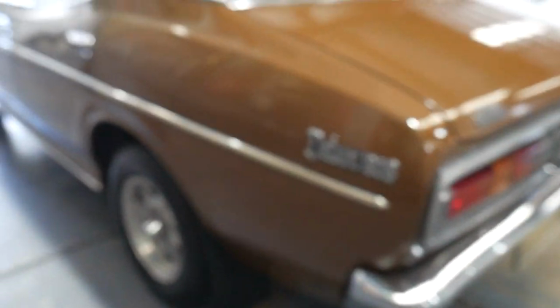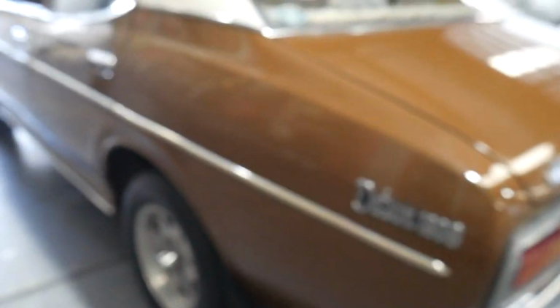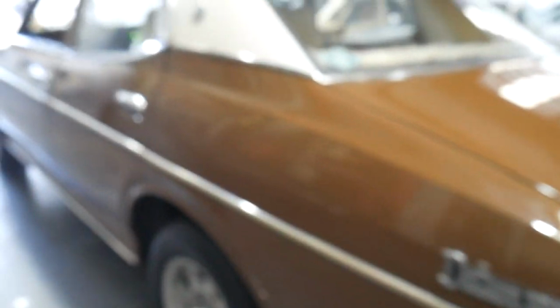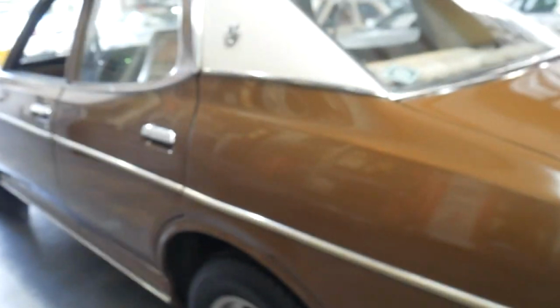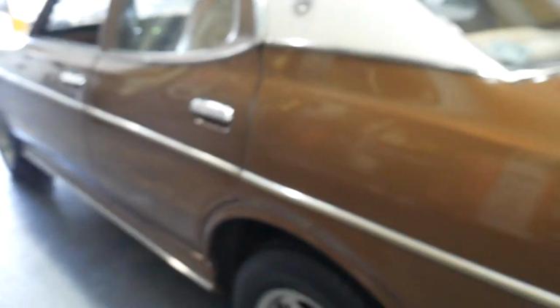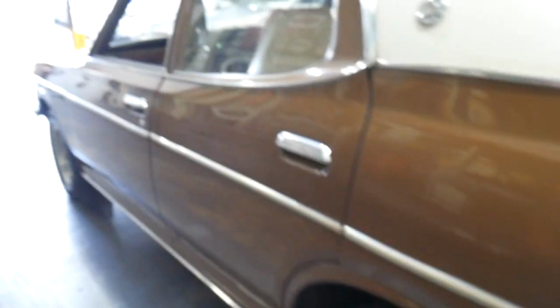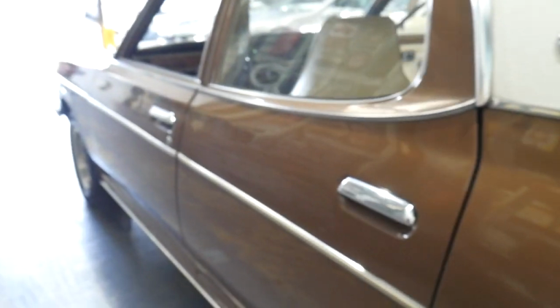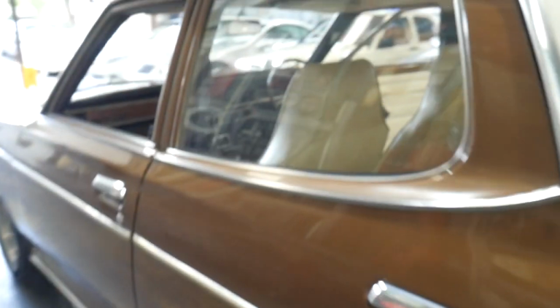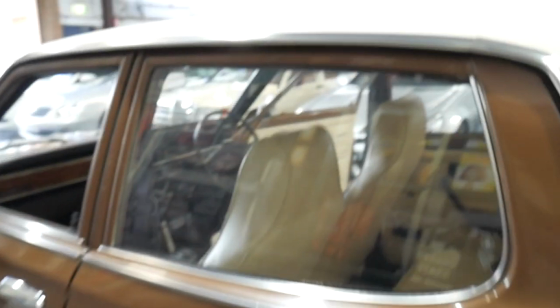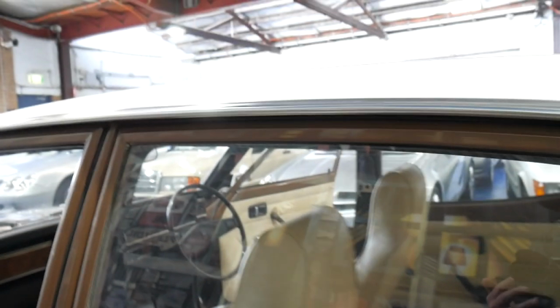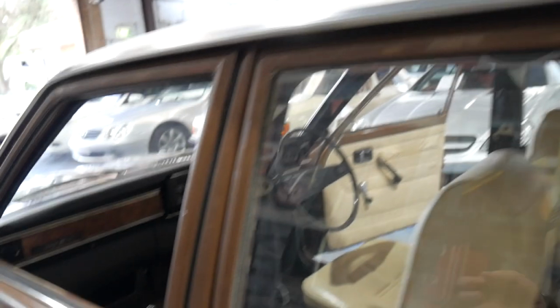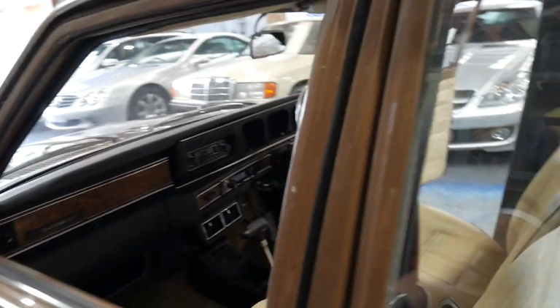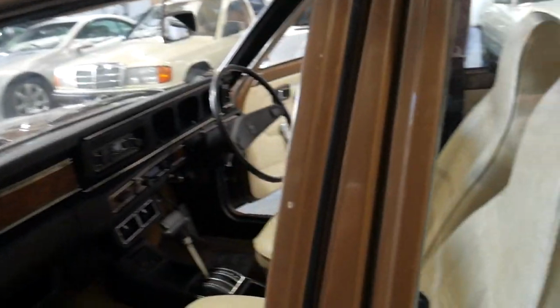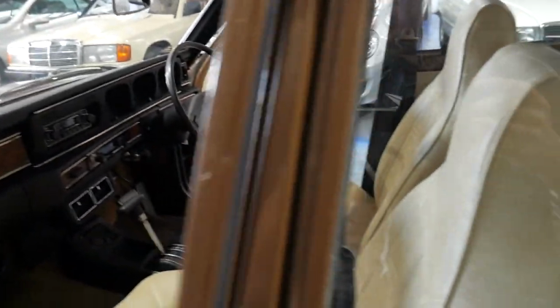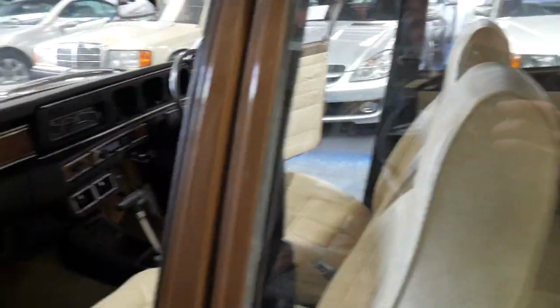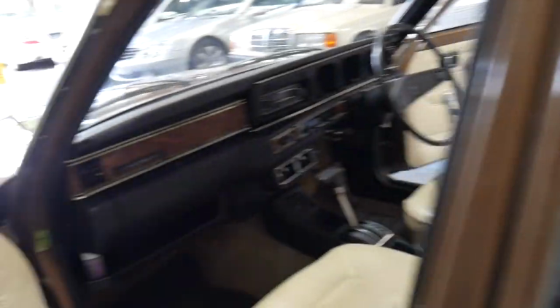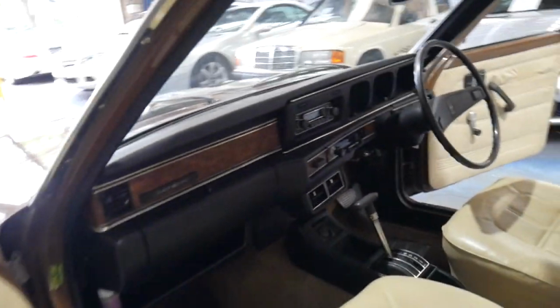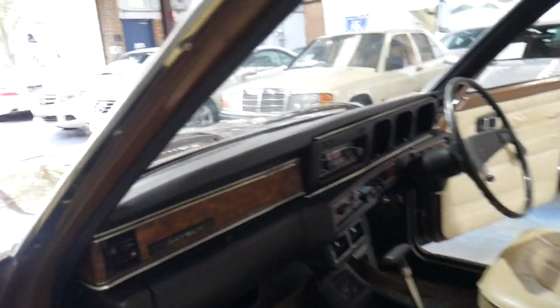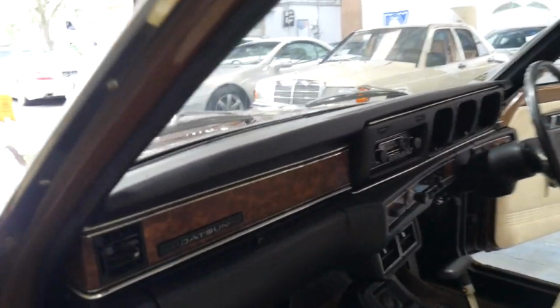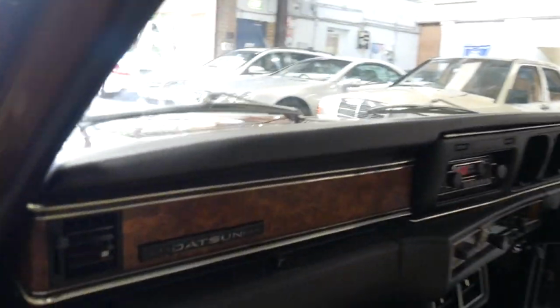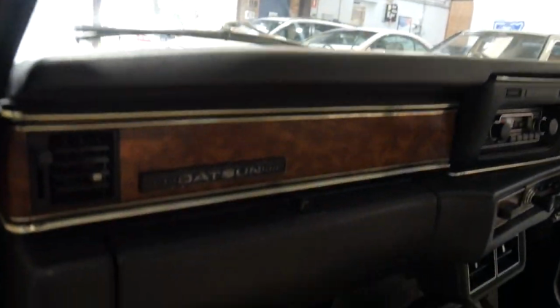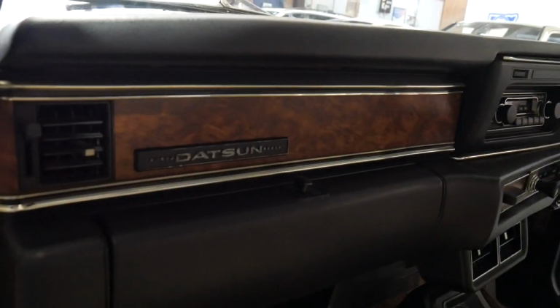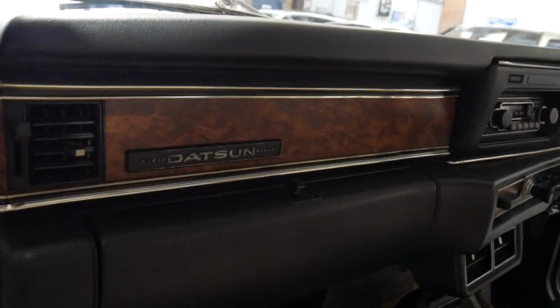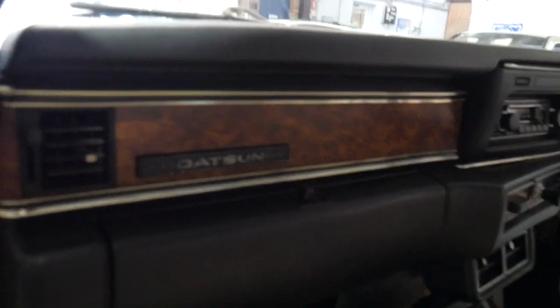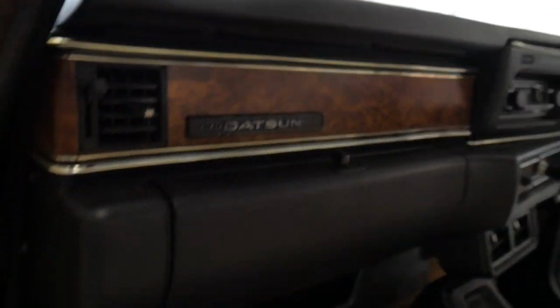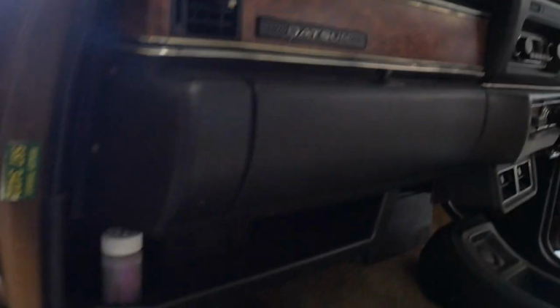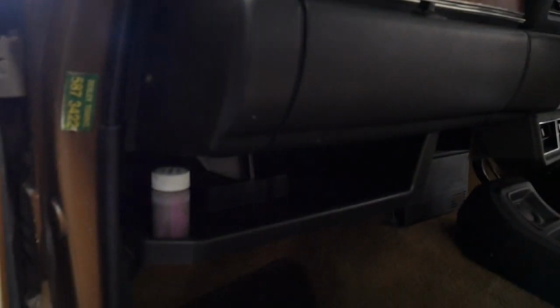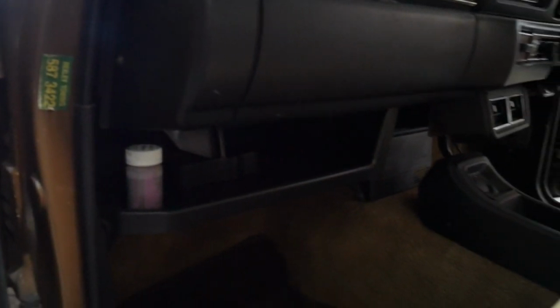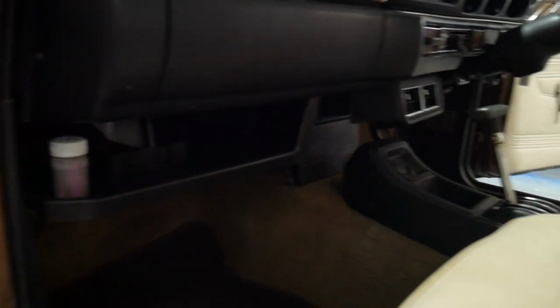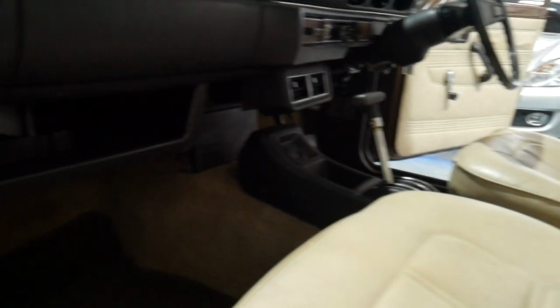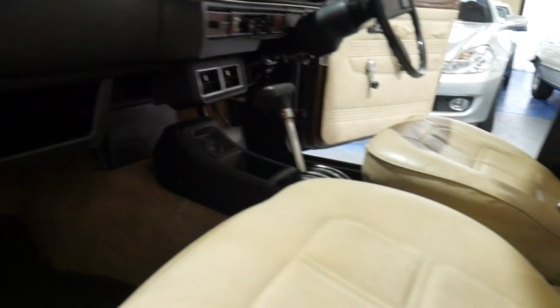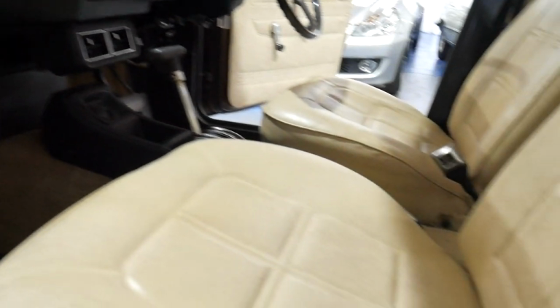It does have the original service book and log book — what a find this is. Even that plastic wood on the dash looks absolutely superb. You can see that it's just an original, lovely example.